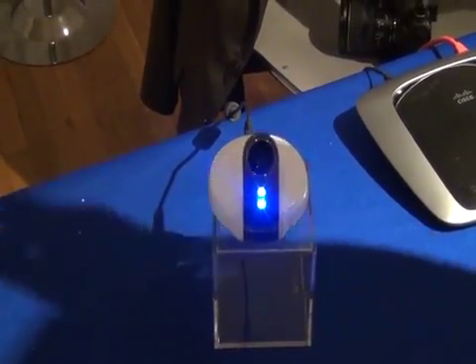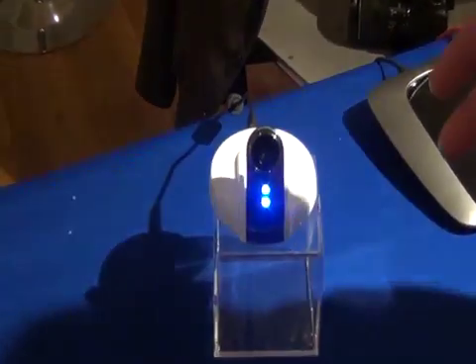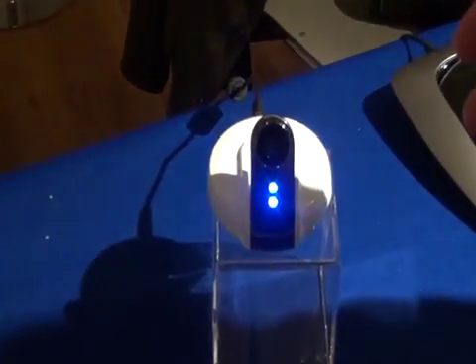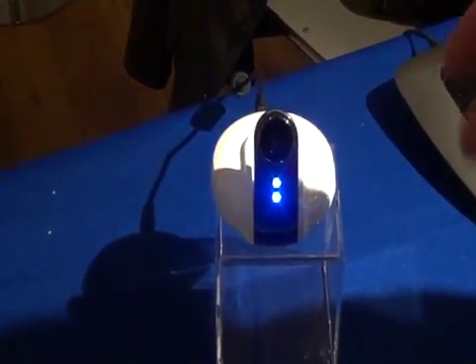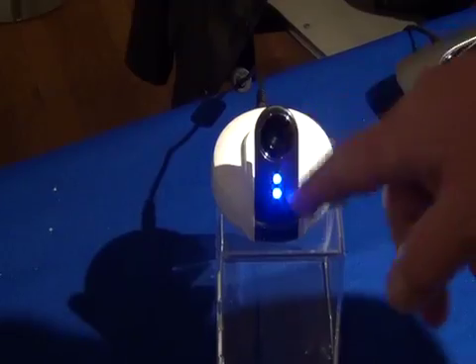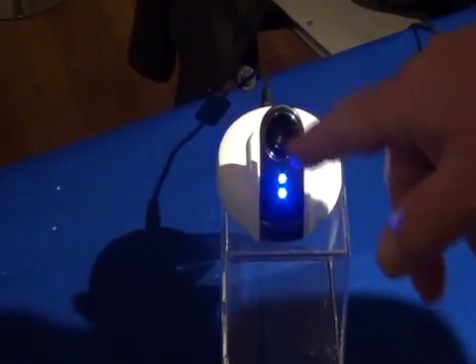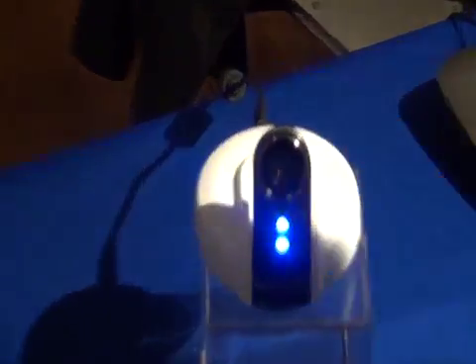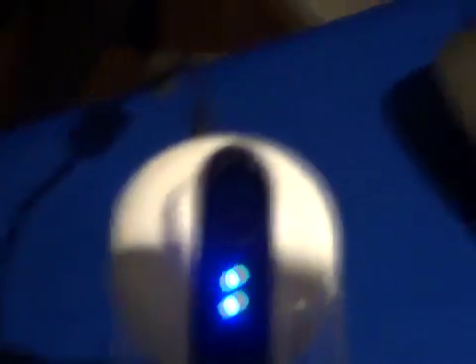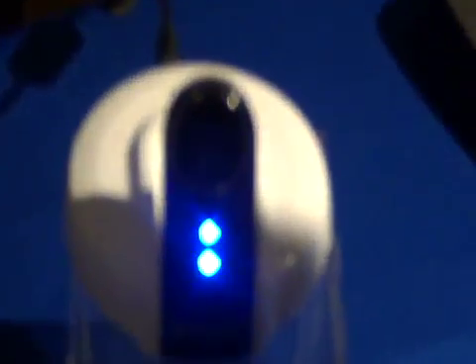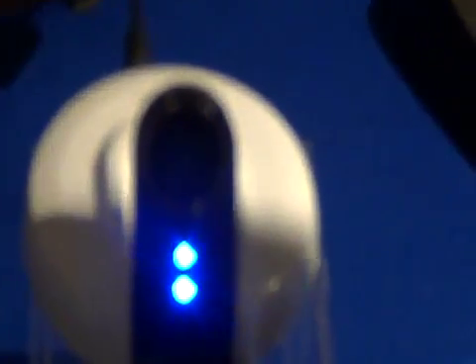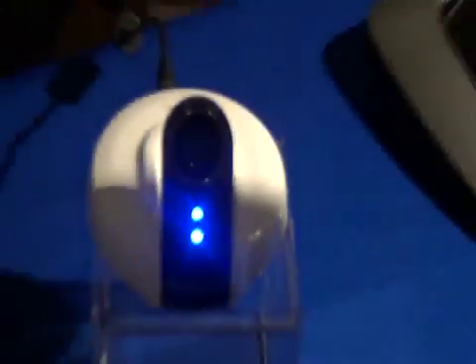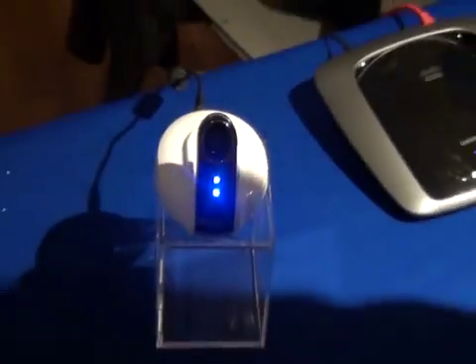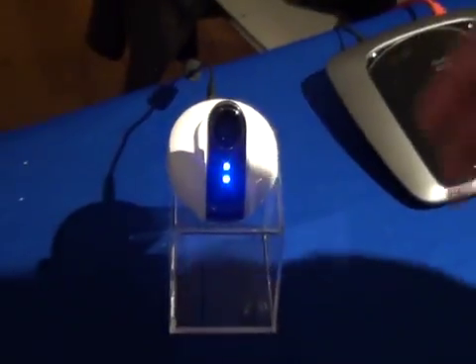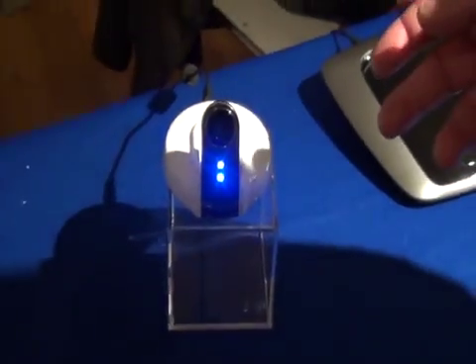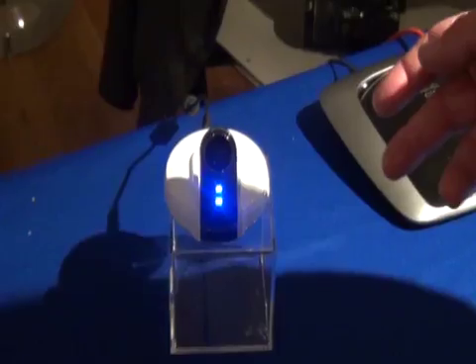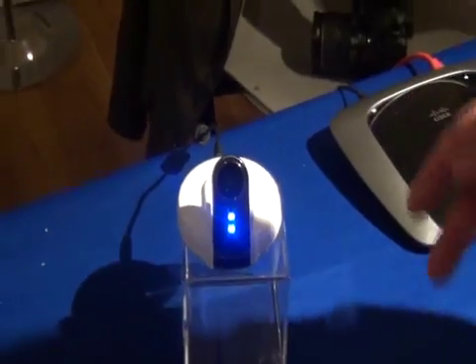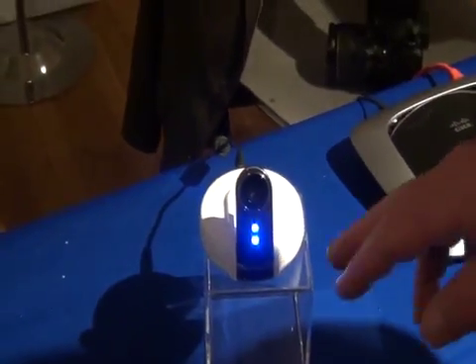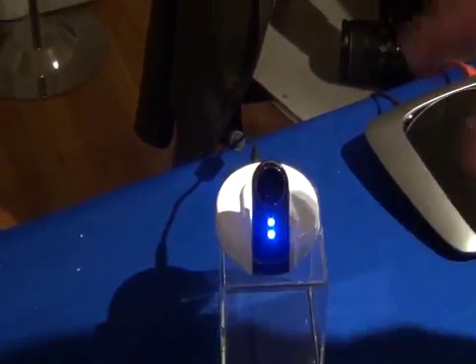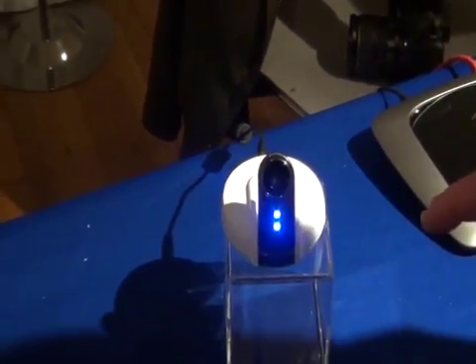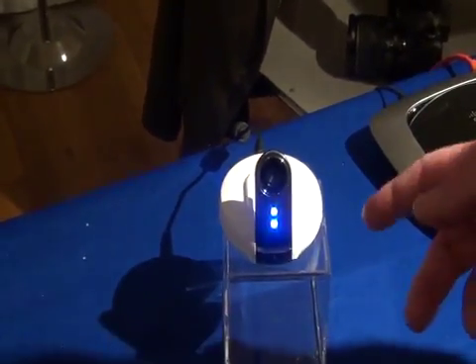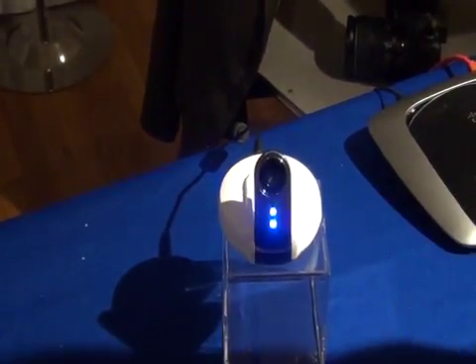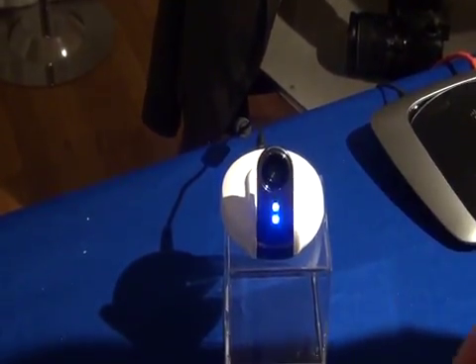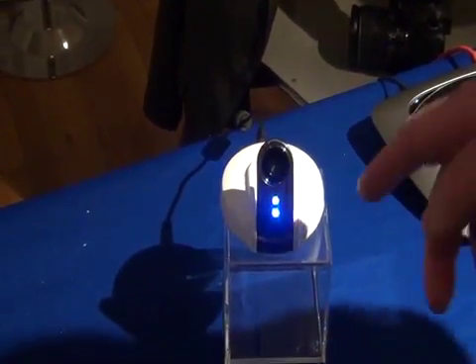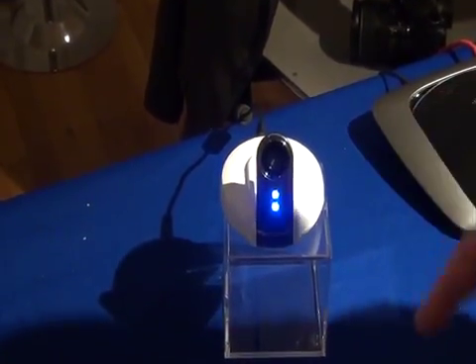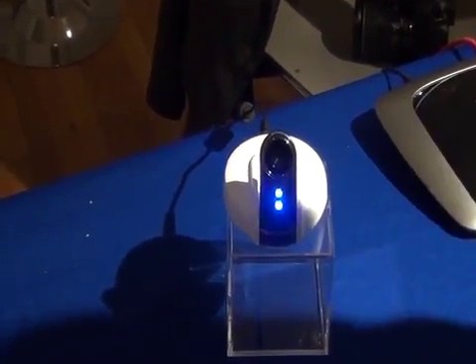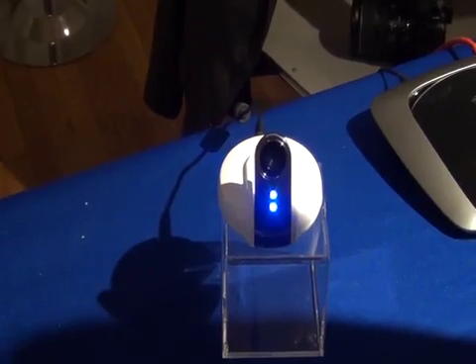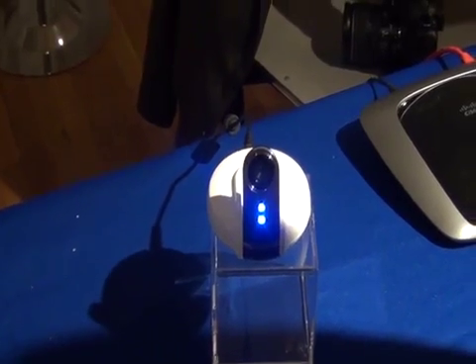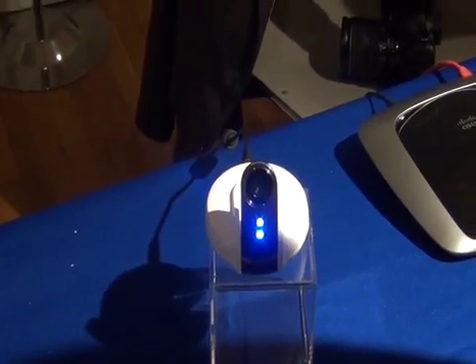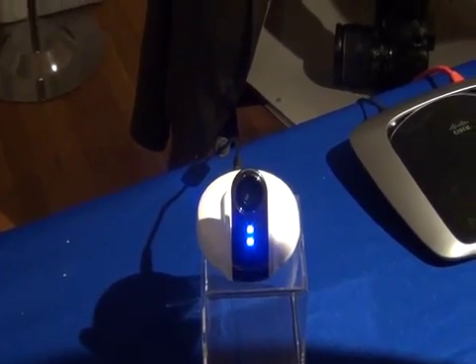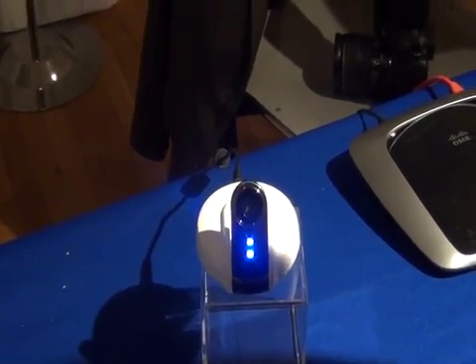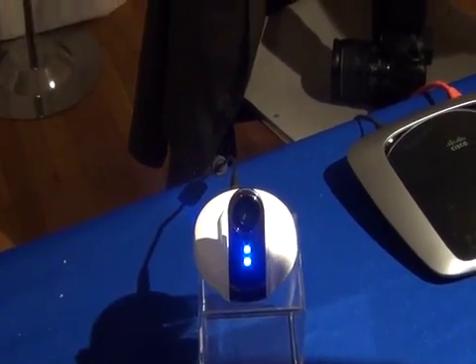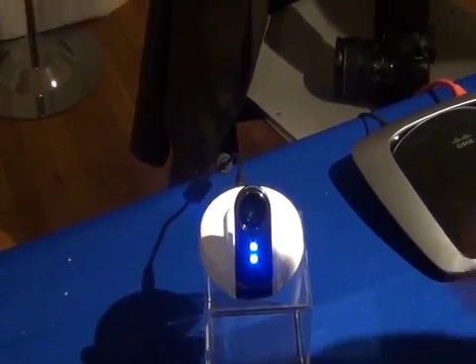It also has night vision built into the lens, up to 10 to 12 feet of night vision. It also has two-way talk, so you can not only hear what's around the camera, you can actually talk back through the camera — useful for a doorway situation or something like that.